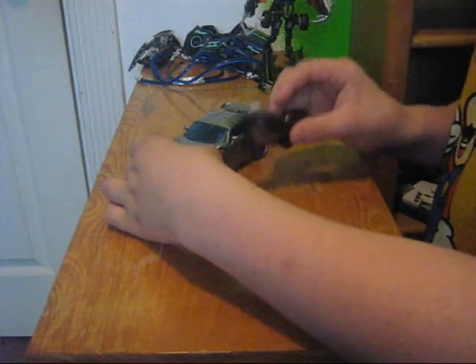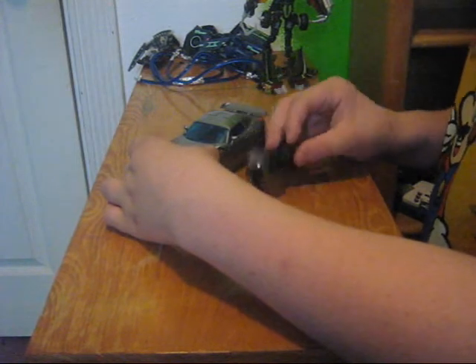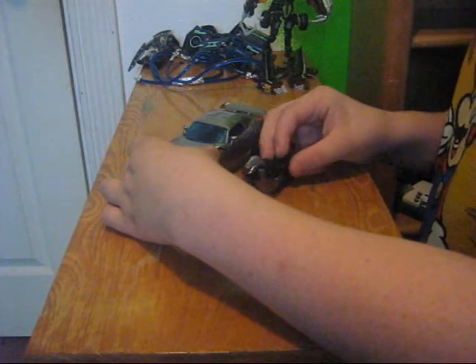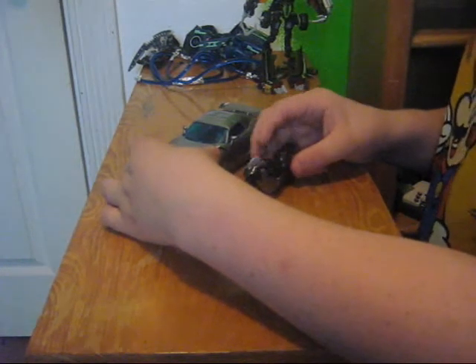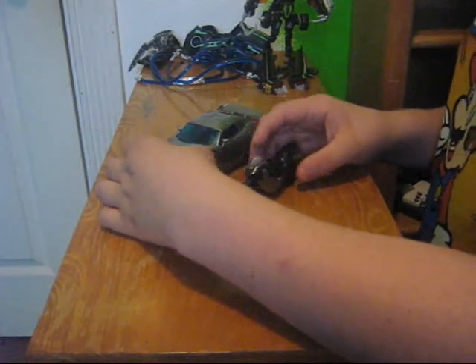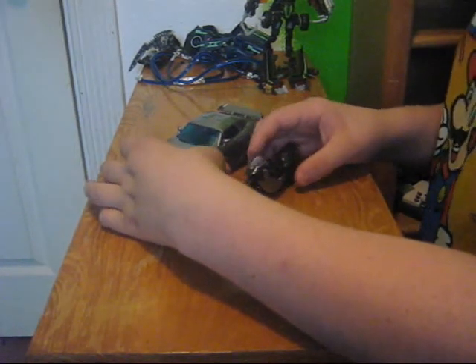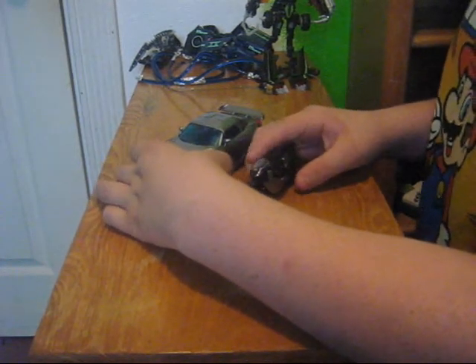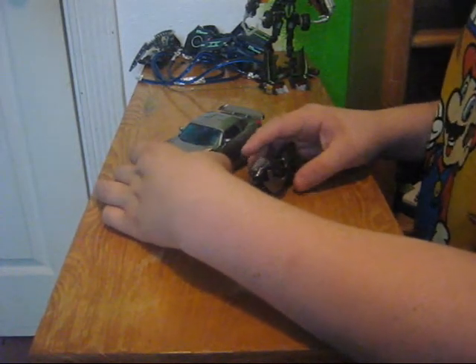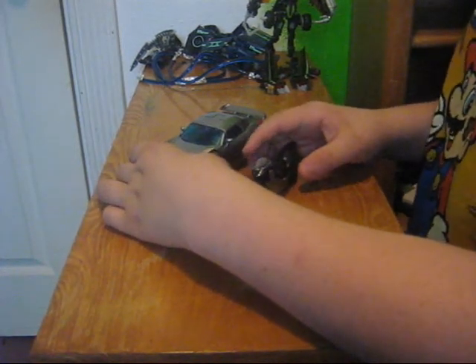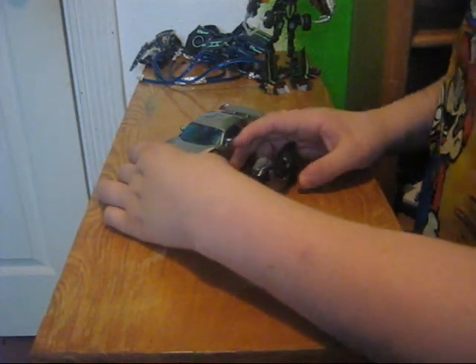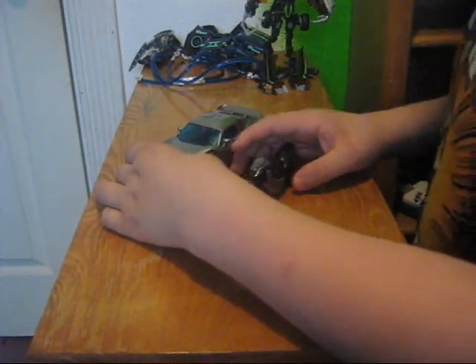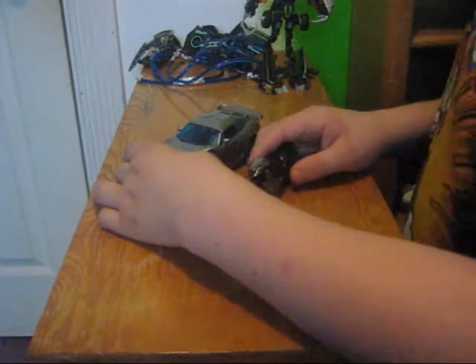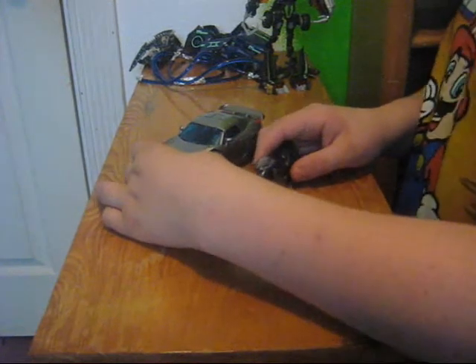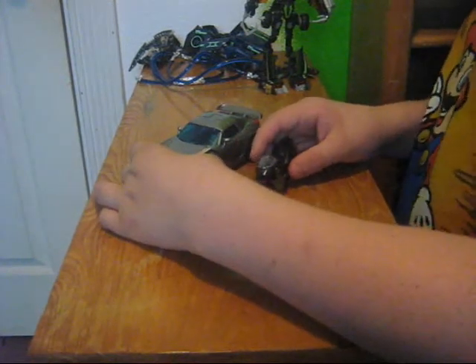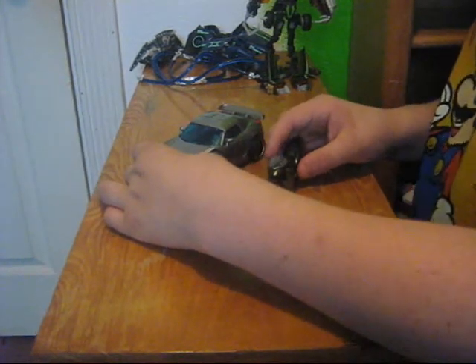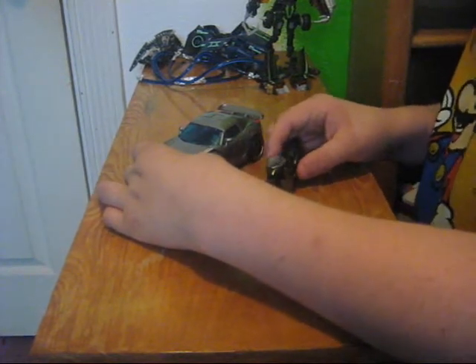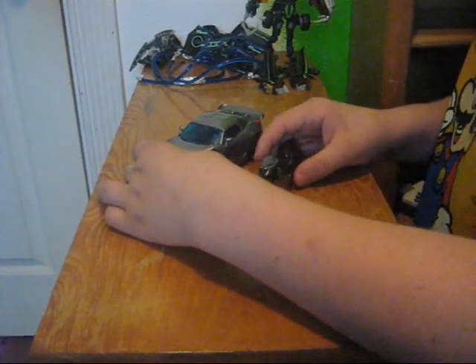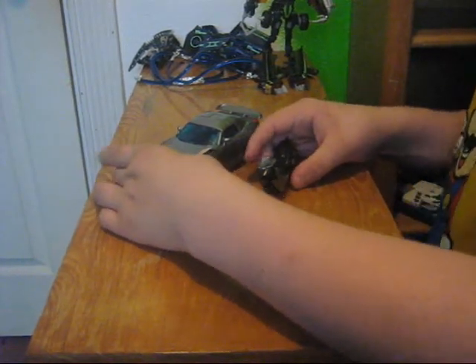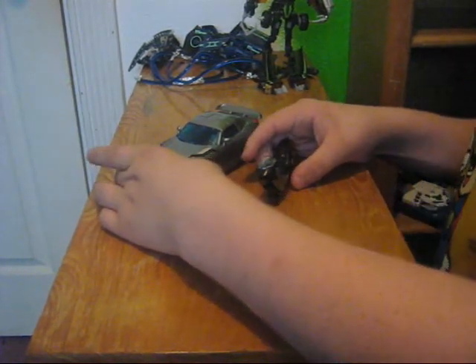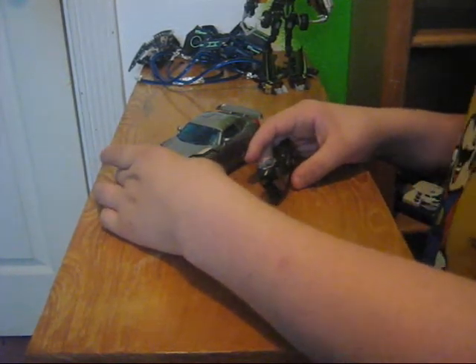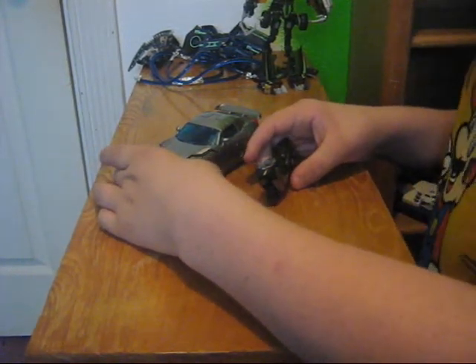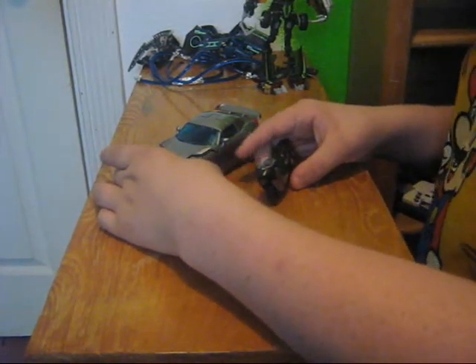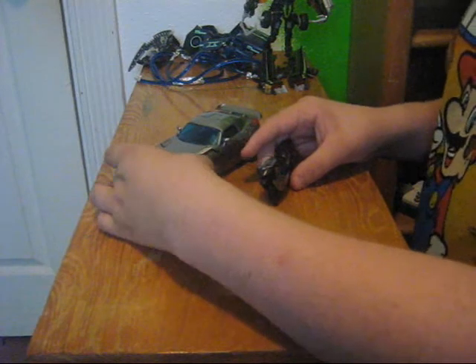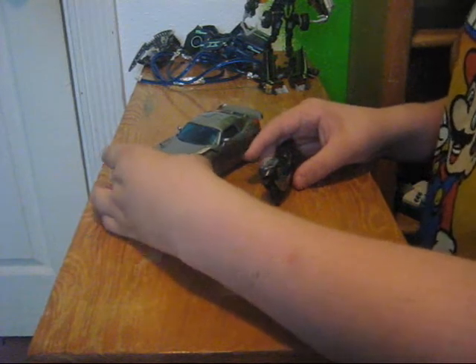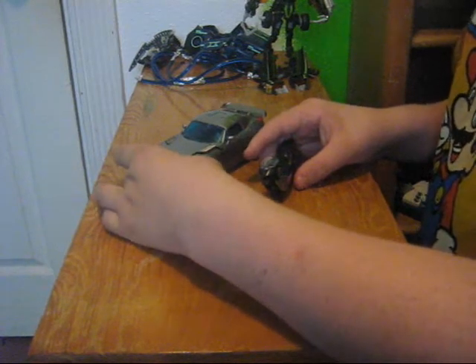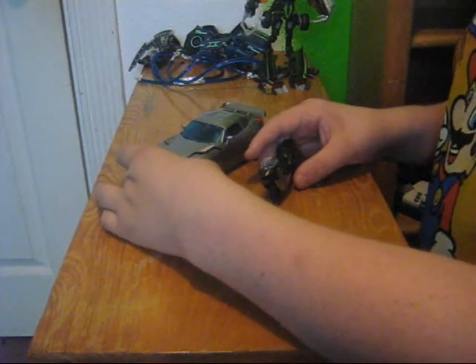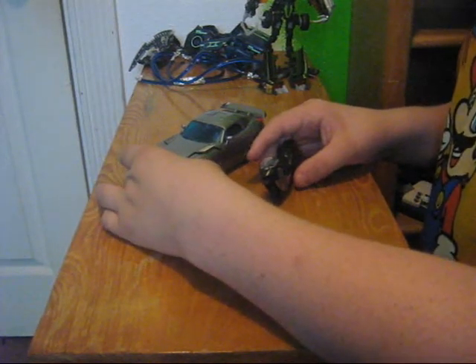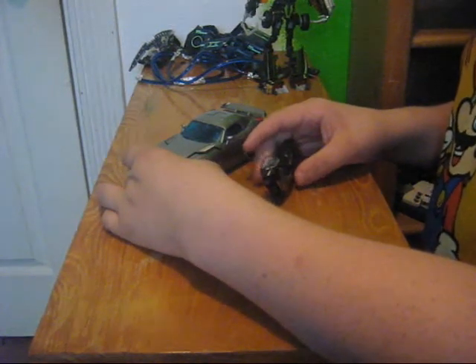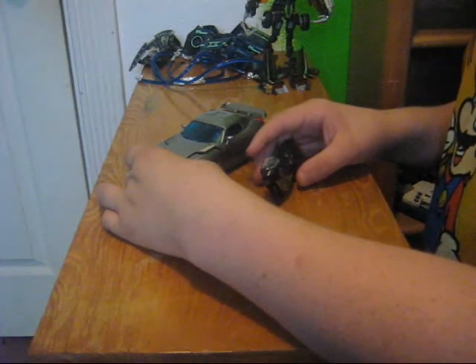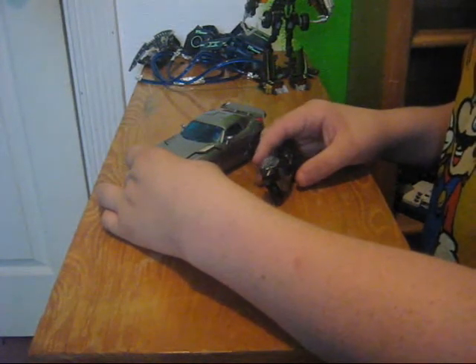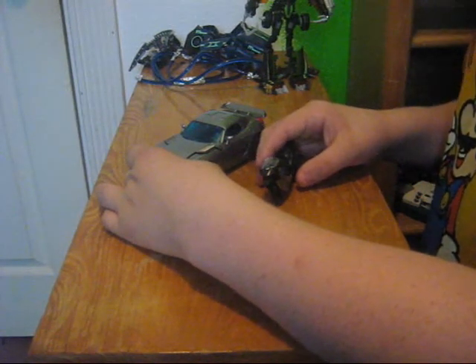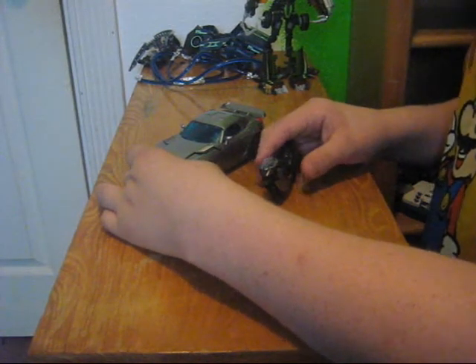This is actually the first movie Jazz figure I've gotten, because as you know, I didn't get a new Transformers come into the phone and they did not release a Jazz figure. The only other Jazz figure I have is animated Jazz, but I'm really not sure where it is right now. I guarantee you it's somewhere on the floor where I'm filming.